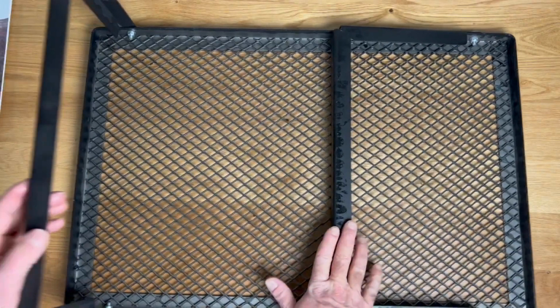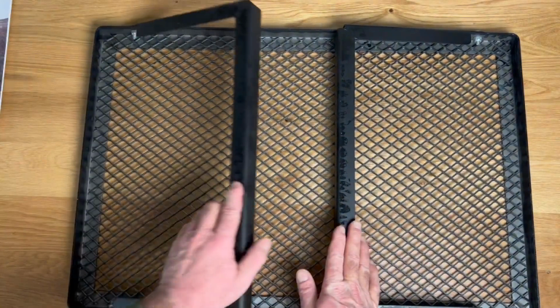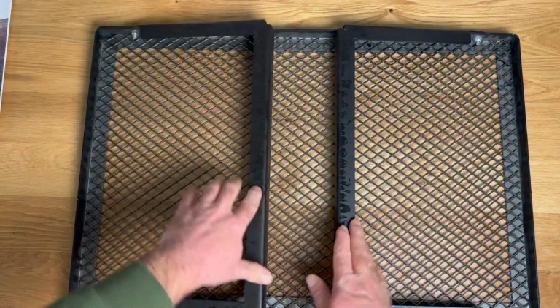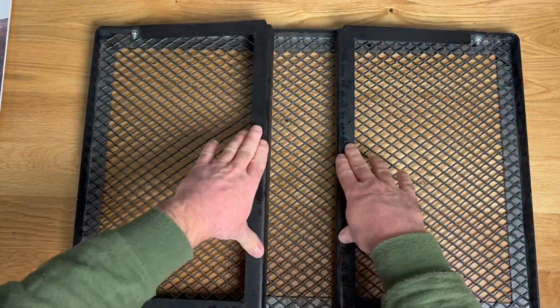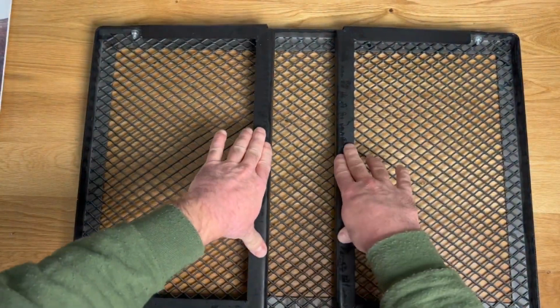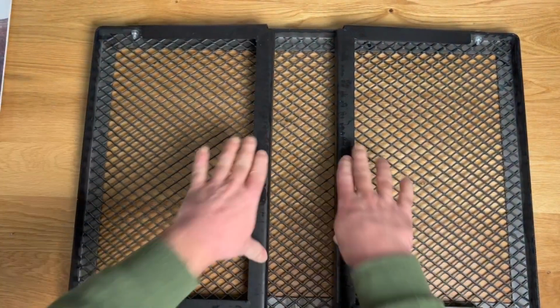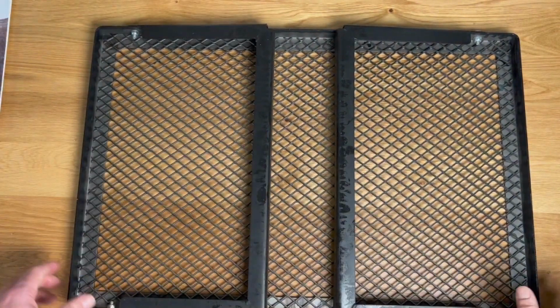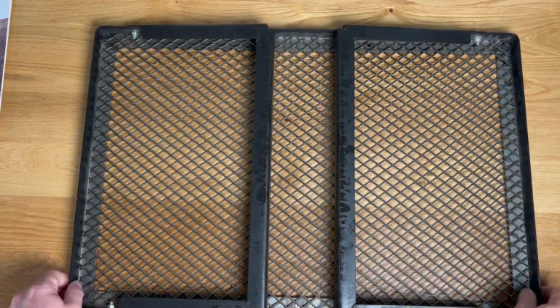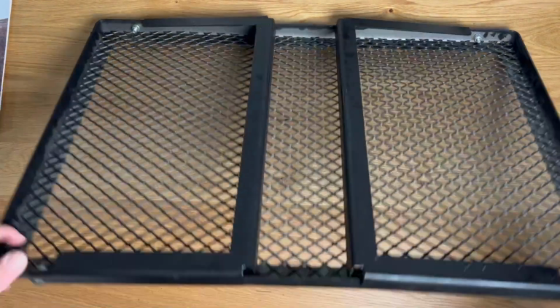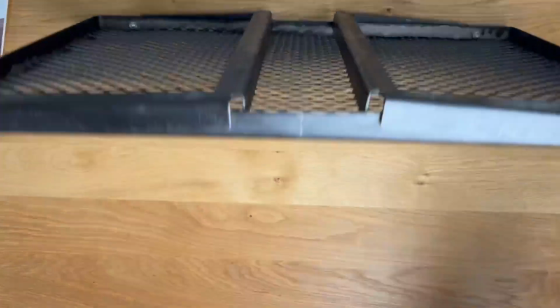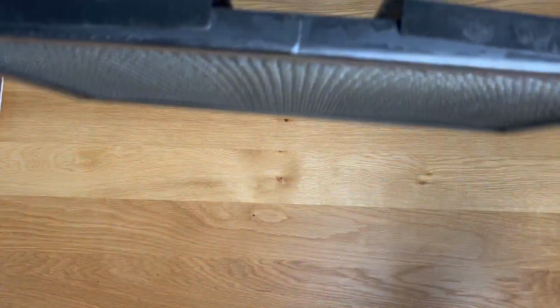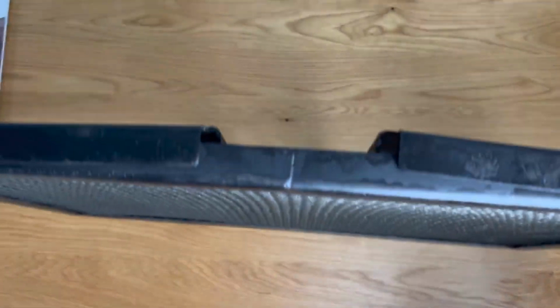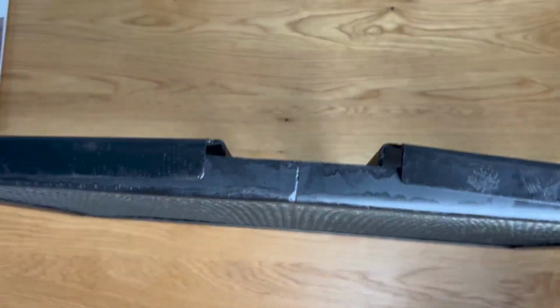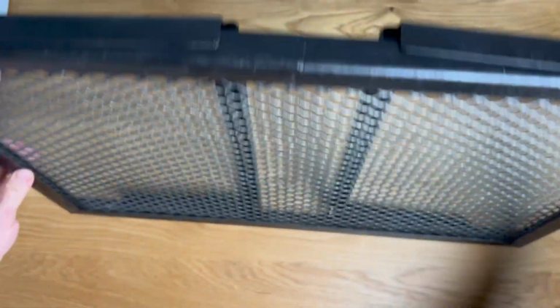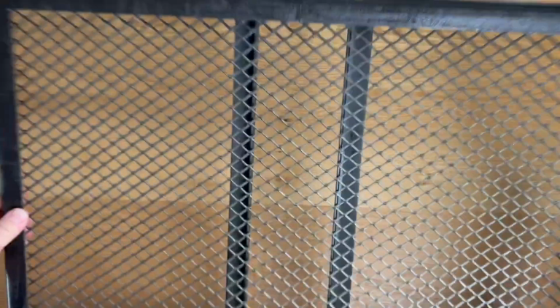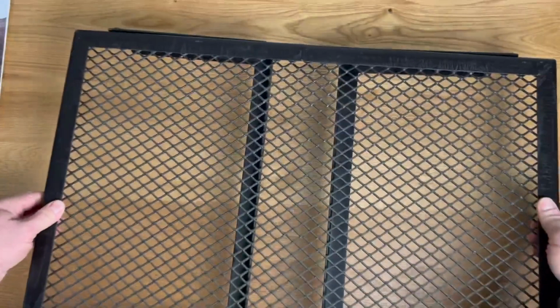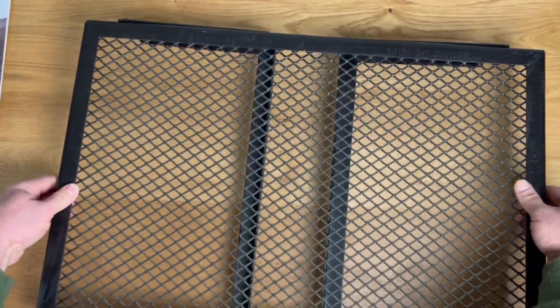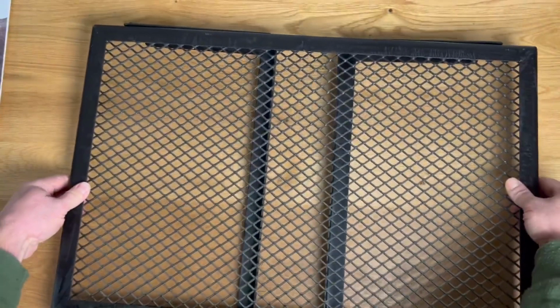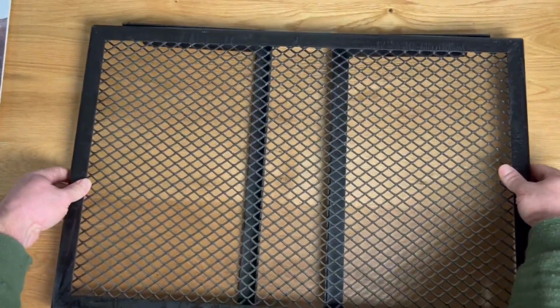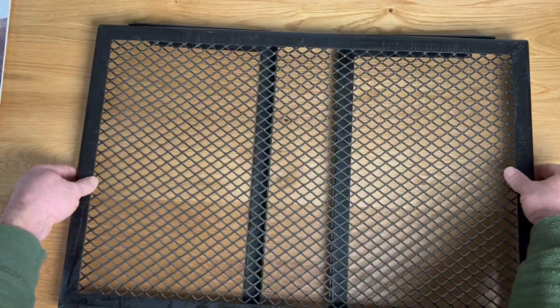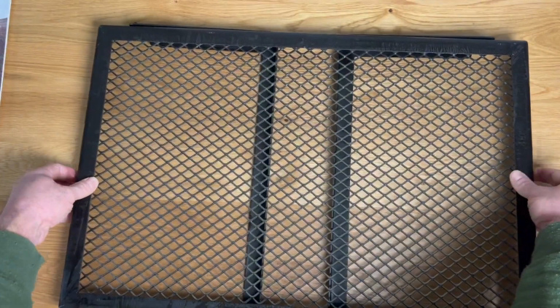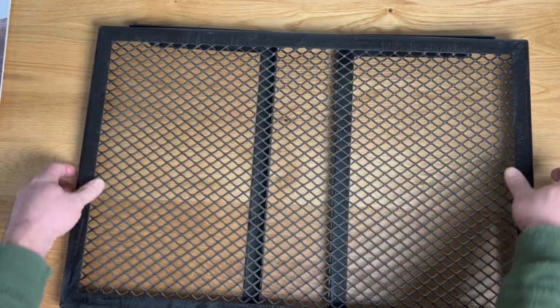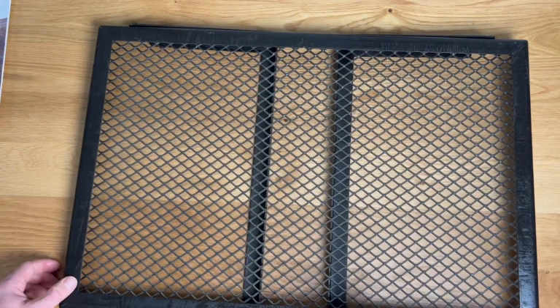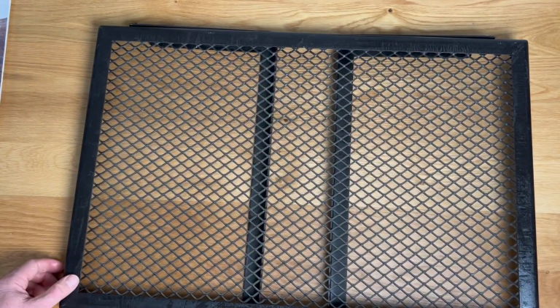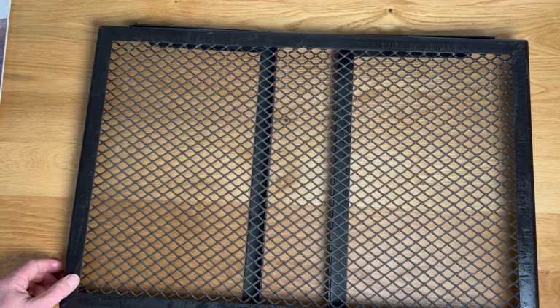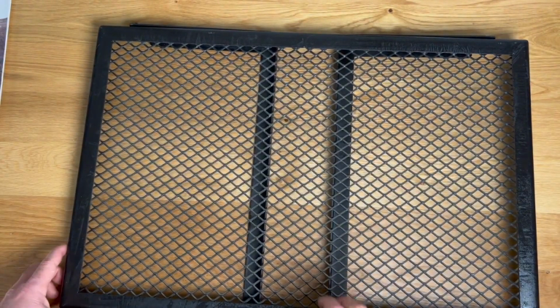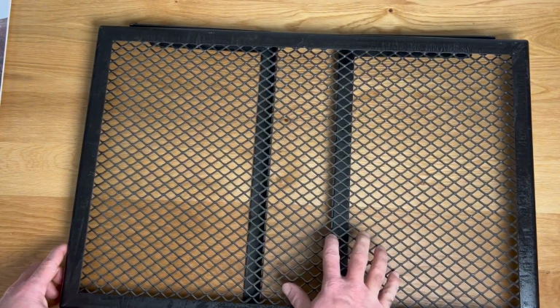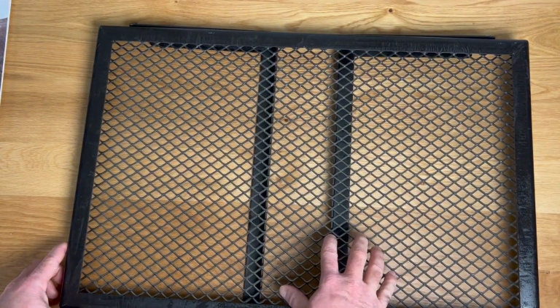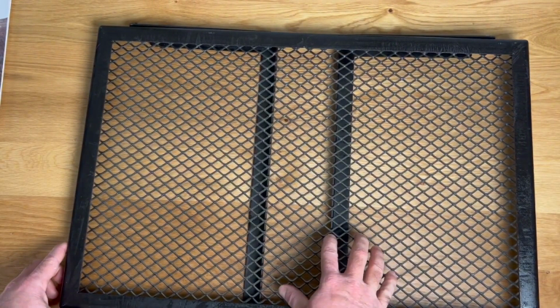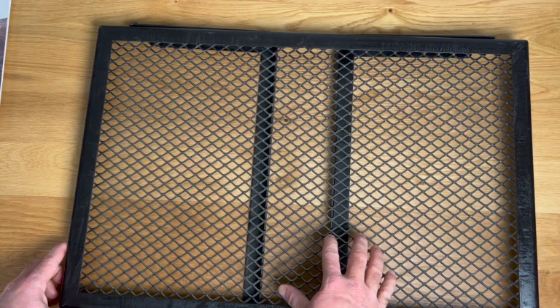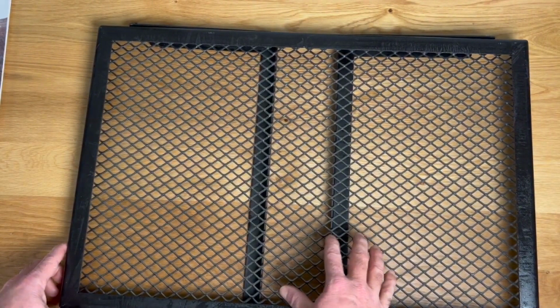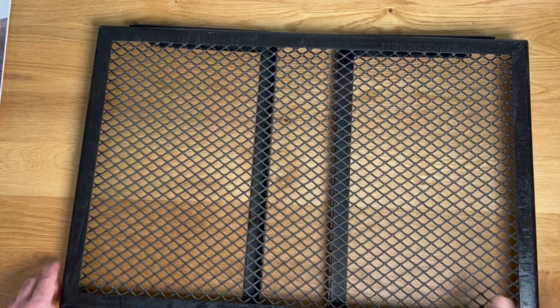I love that it folds down nice and tight. I'm excited to give this a shot. So that's my unboxing of the Camp Chef Overfire Grill. I'll come back with another review once I've actually used this a few times and see what we think.